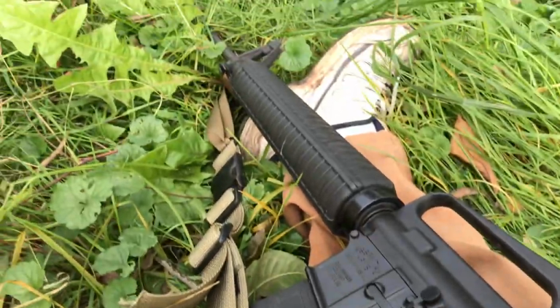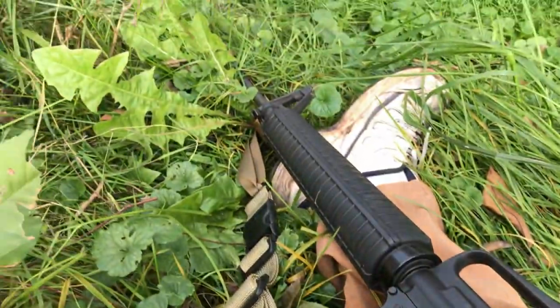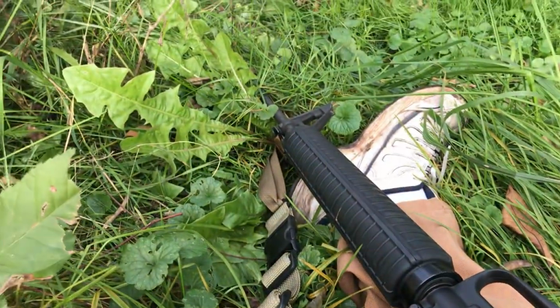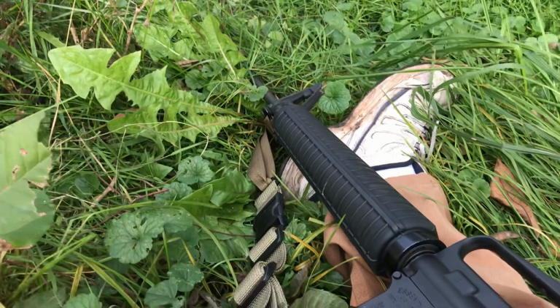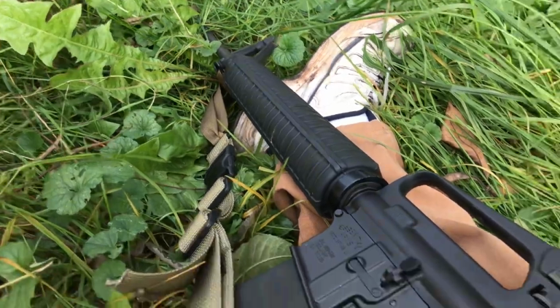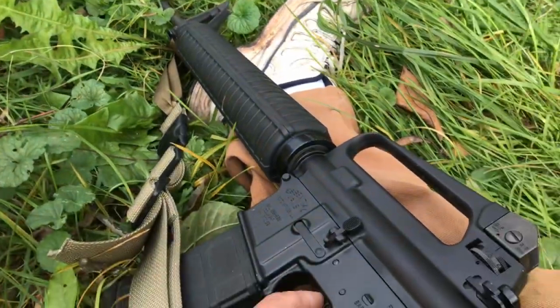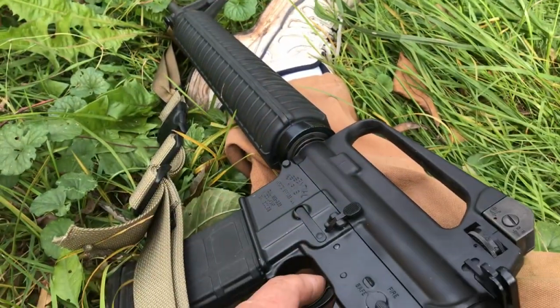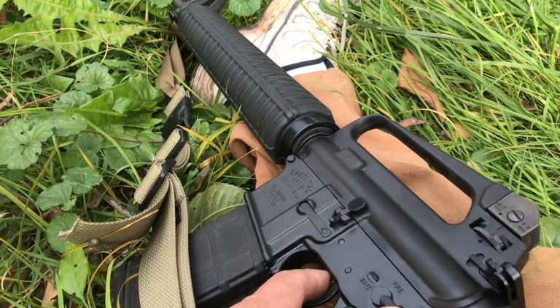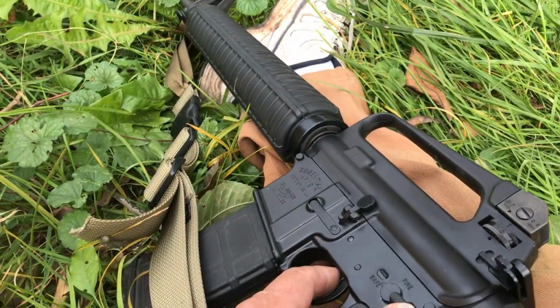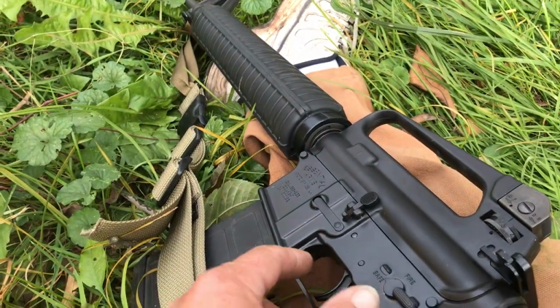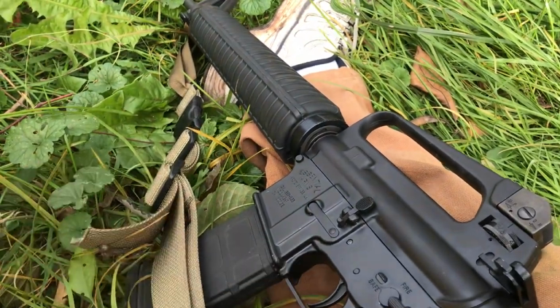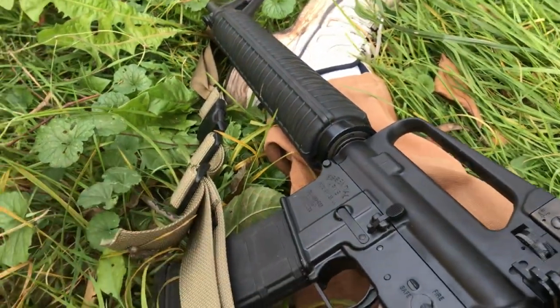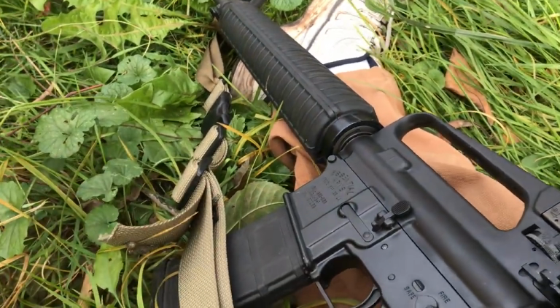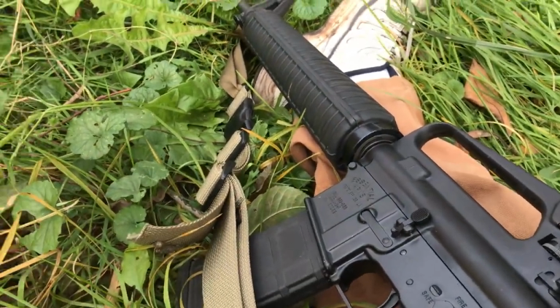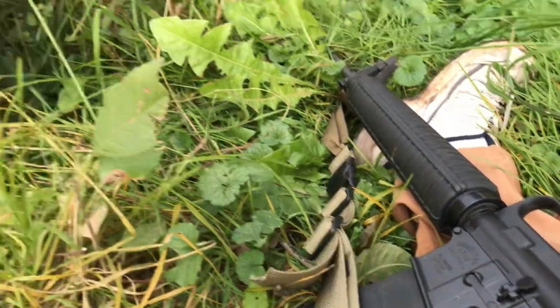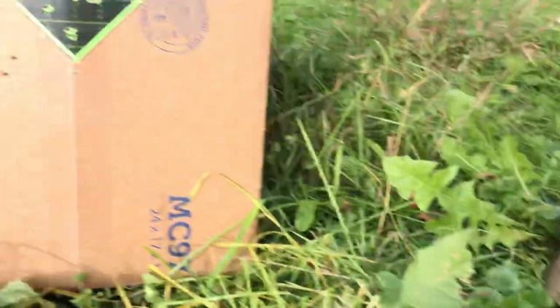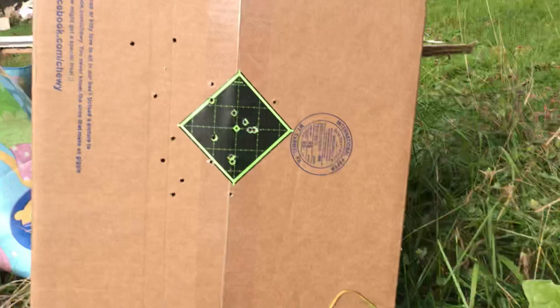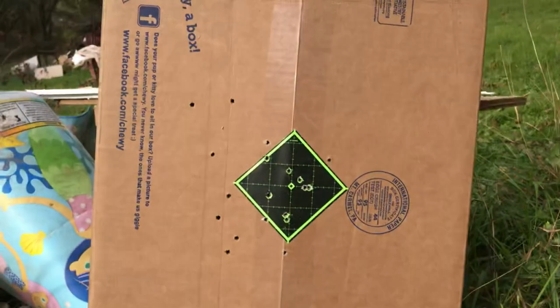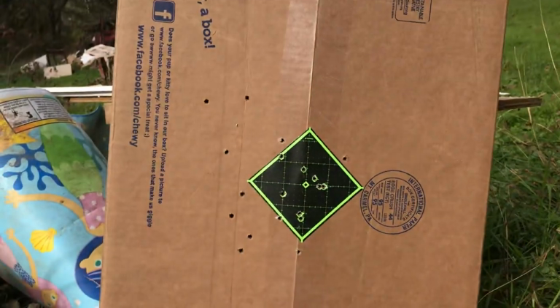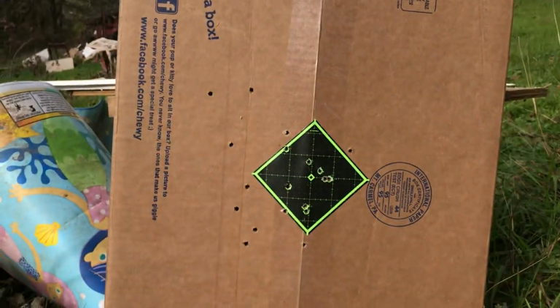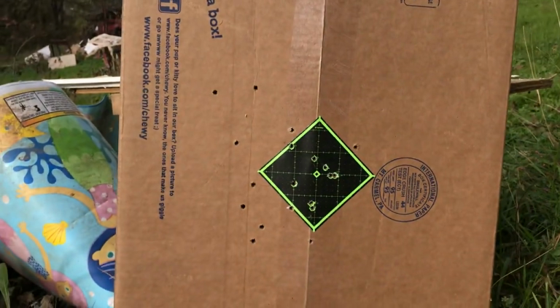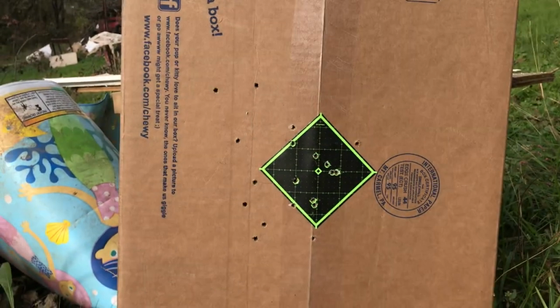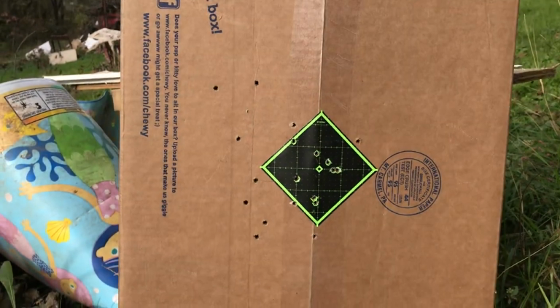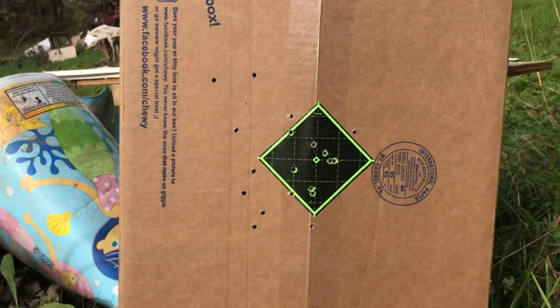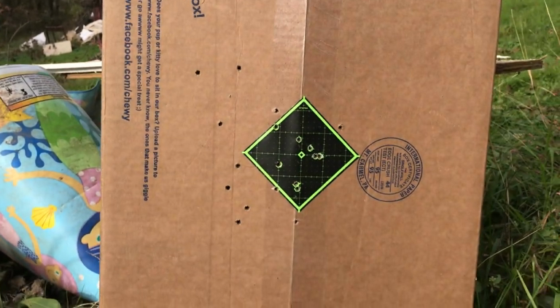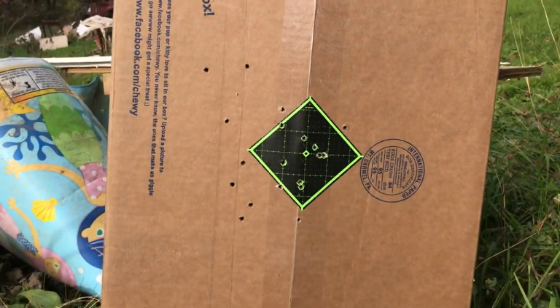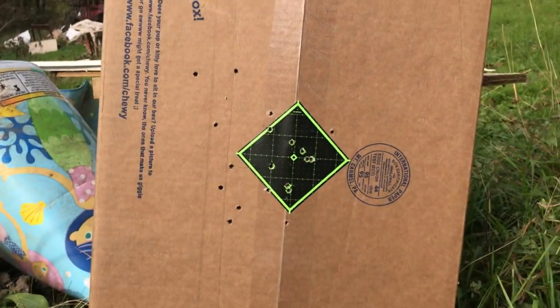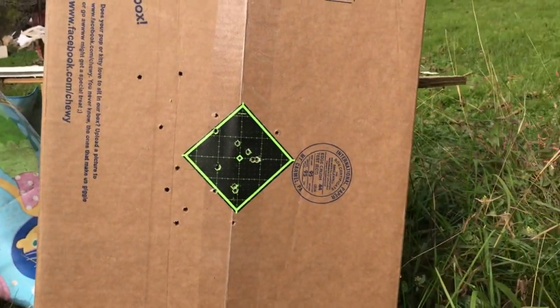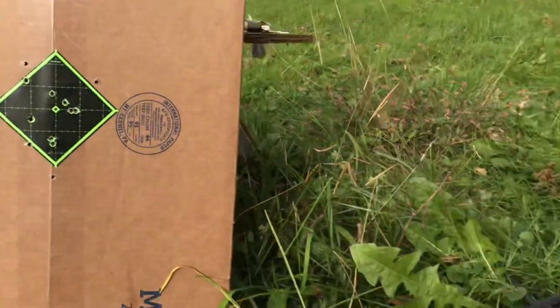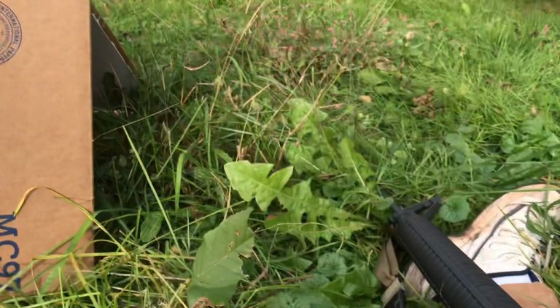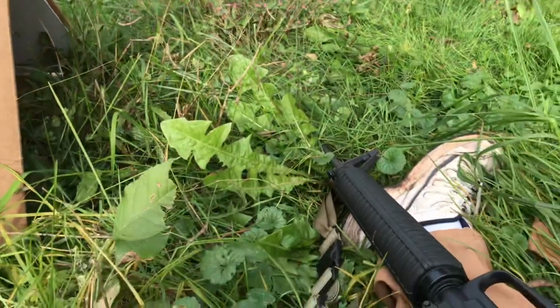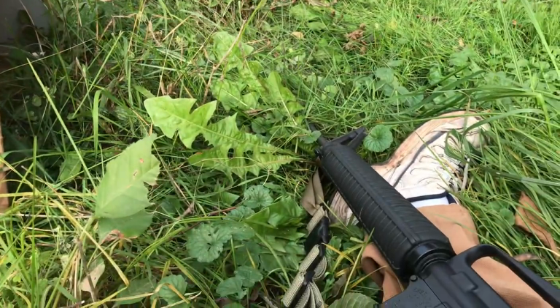I just think it's one of the best rifles ever made. I love the 20-inch. This is cheap ammo and it still fell on target the way I wanted it to. All right, God bless, bye.